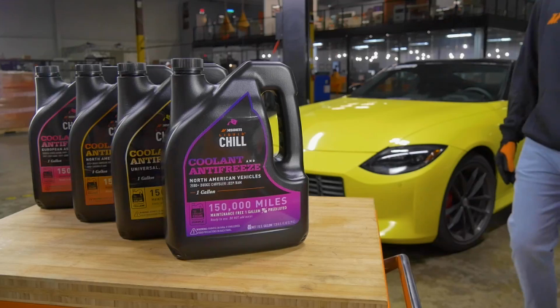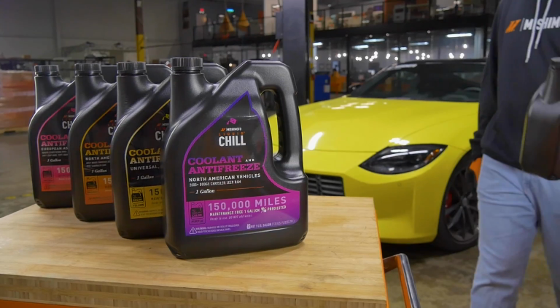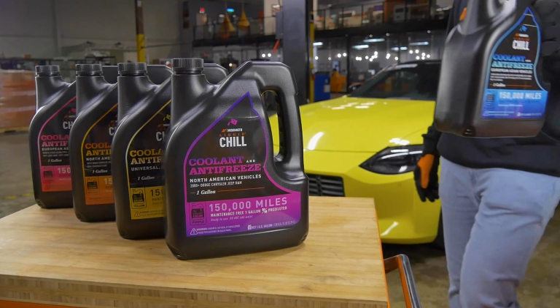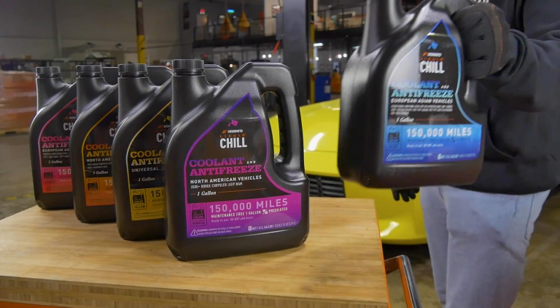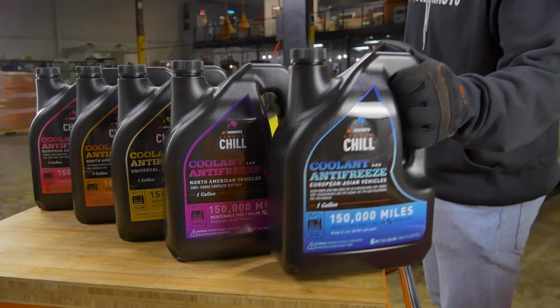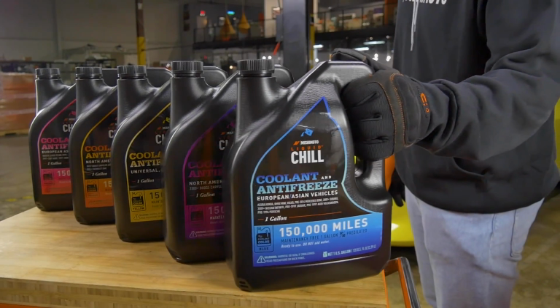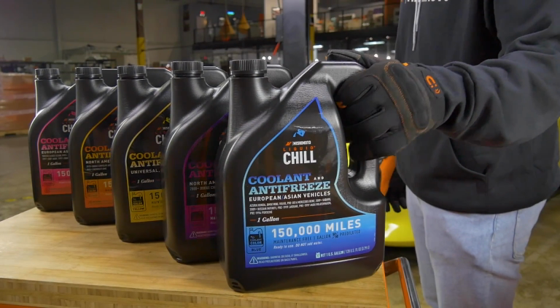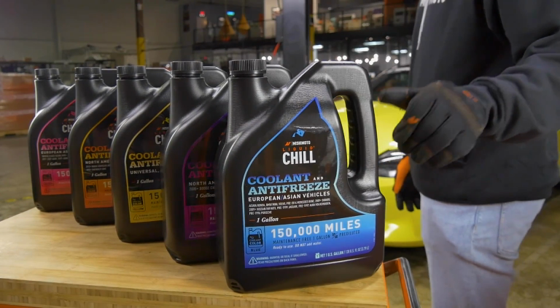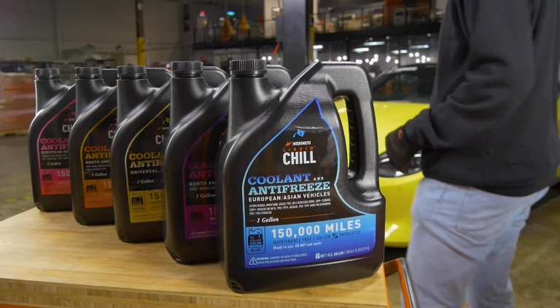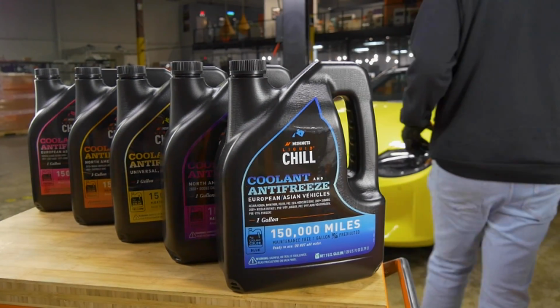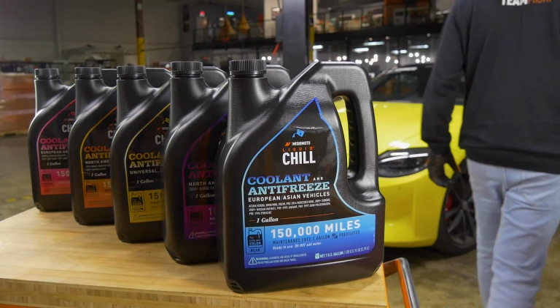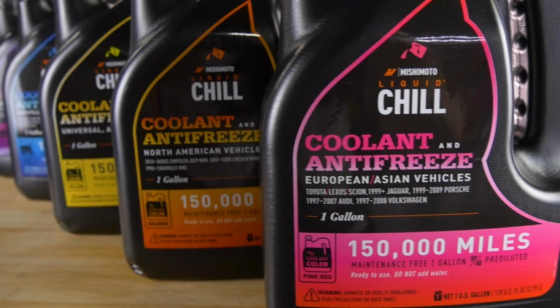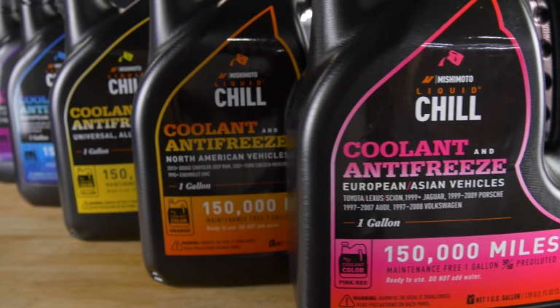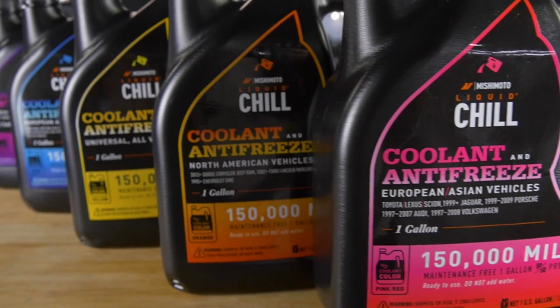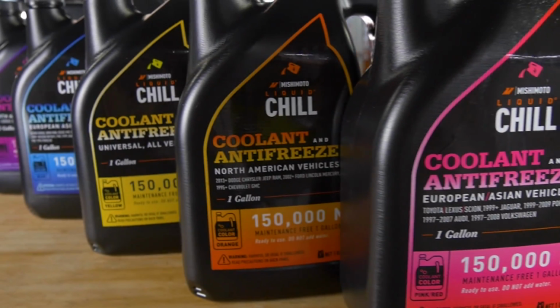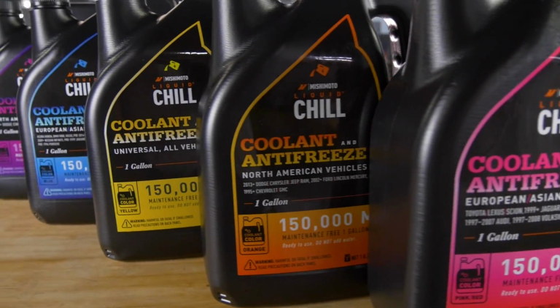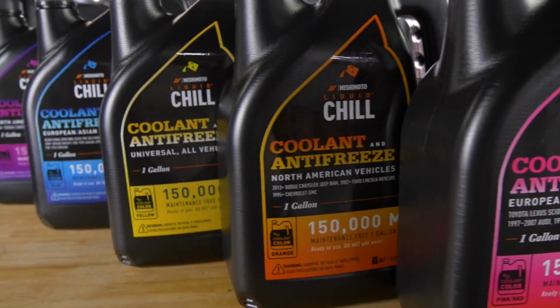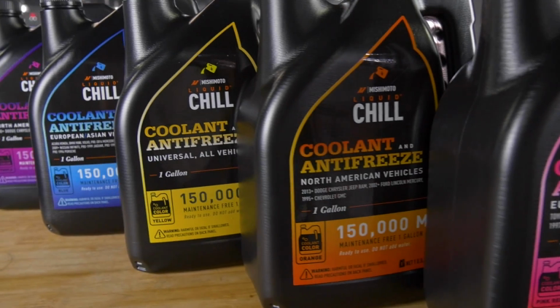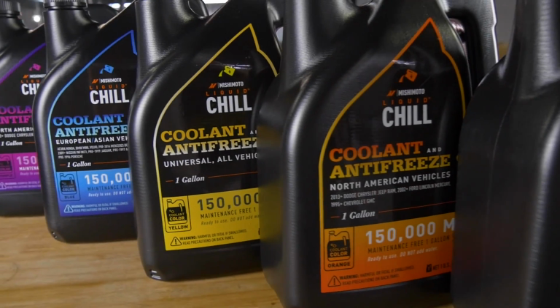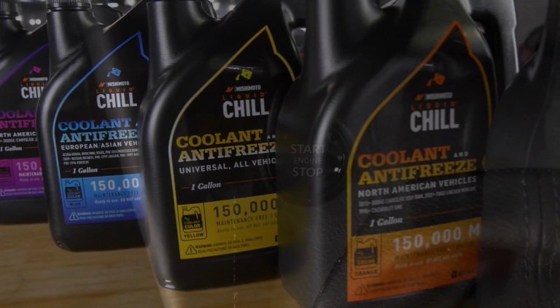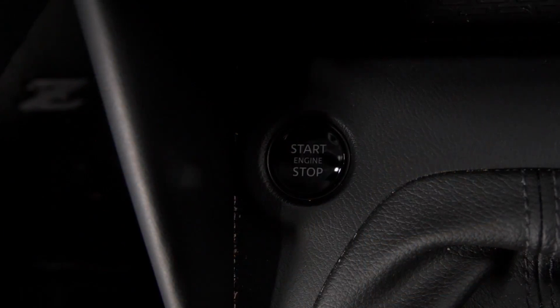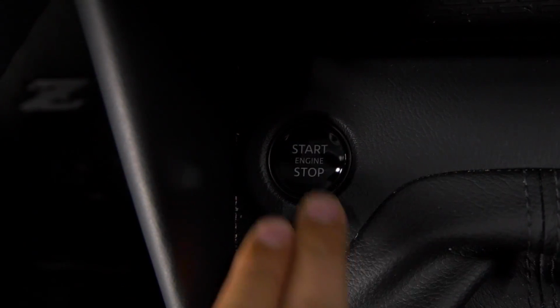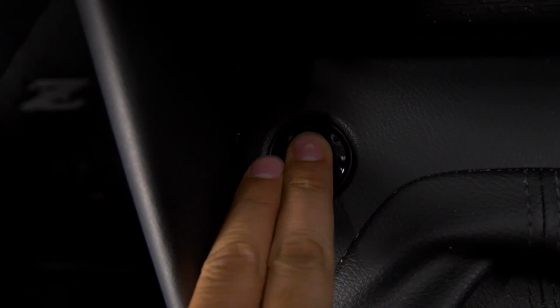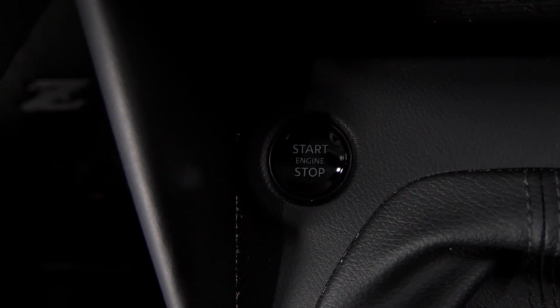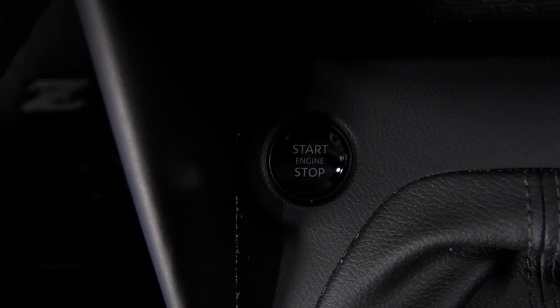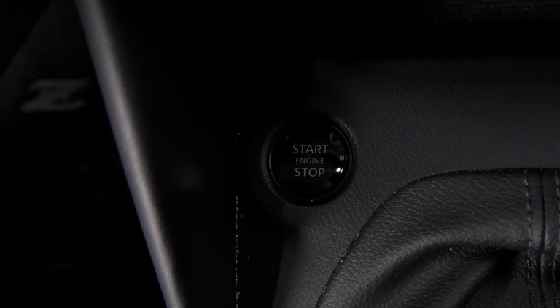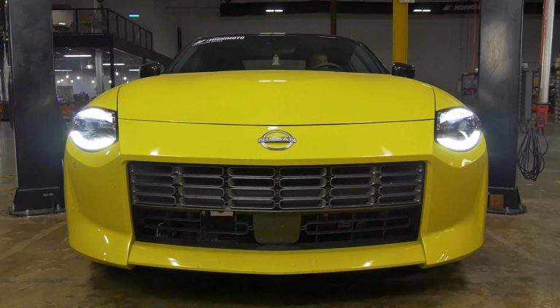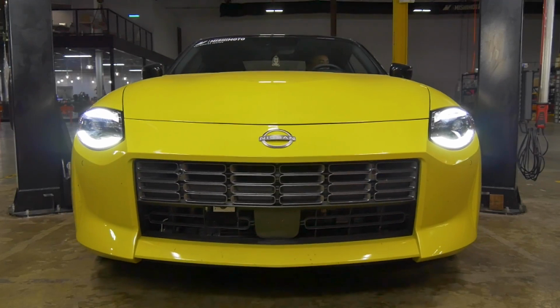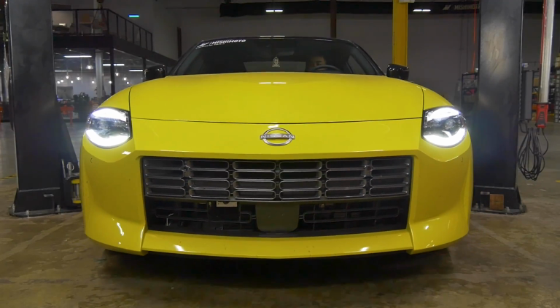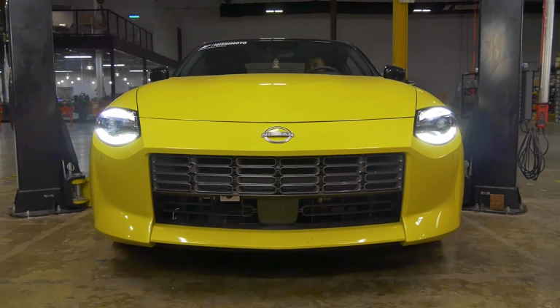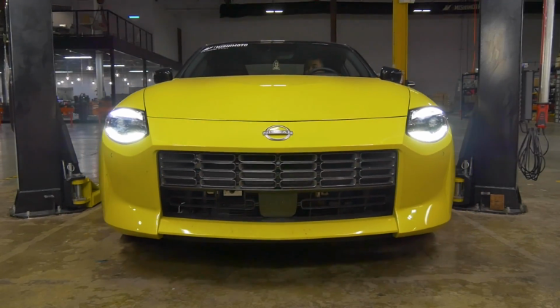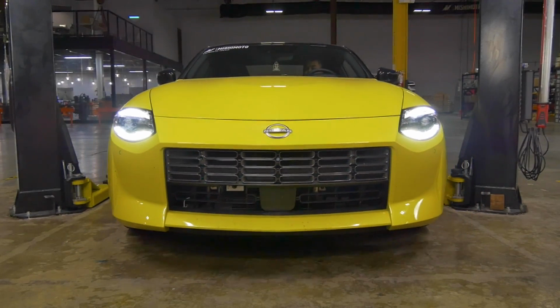And clogging. With a service life of up to five years or 150,000 miles, Mishimoto Liquid Chill Original Equipment Coolant ensures your engine runs cool and reliably for years to come.